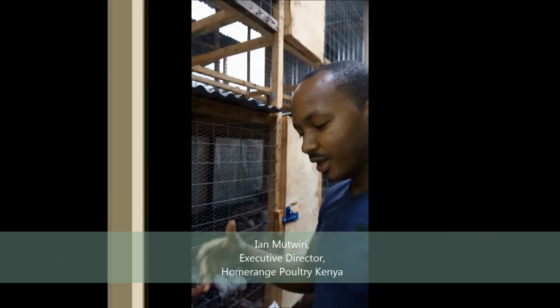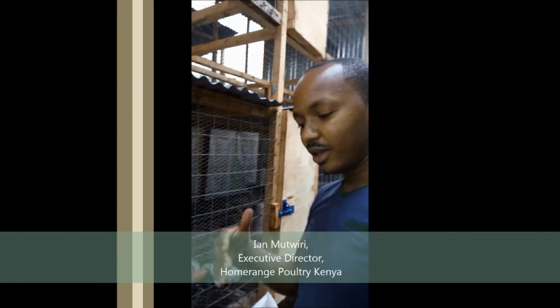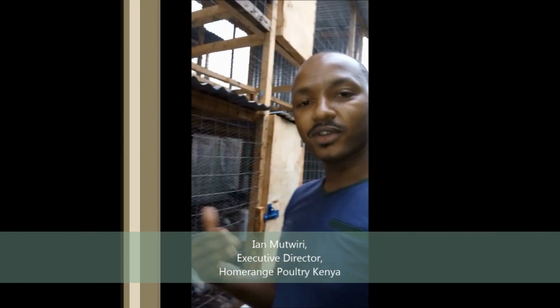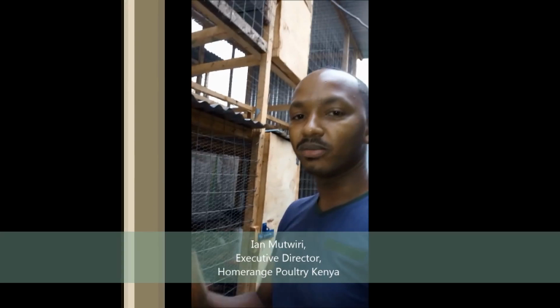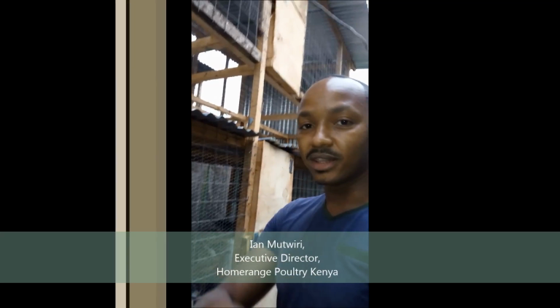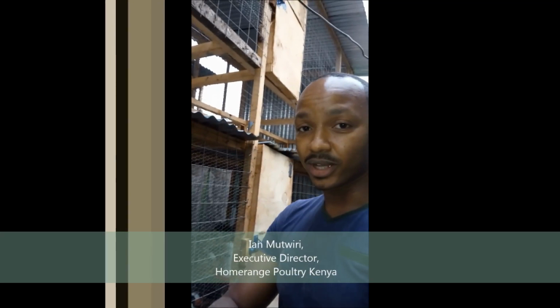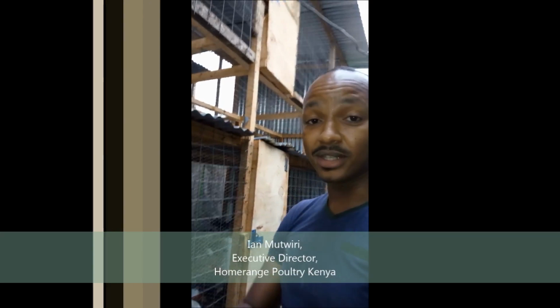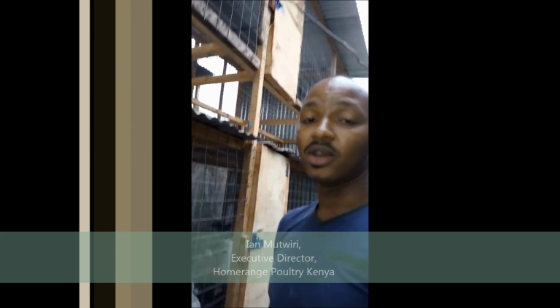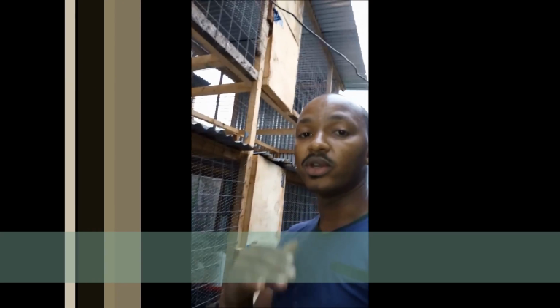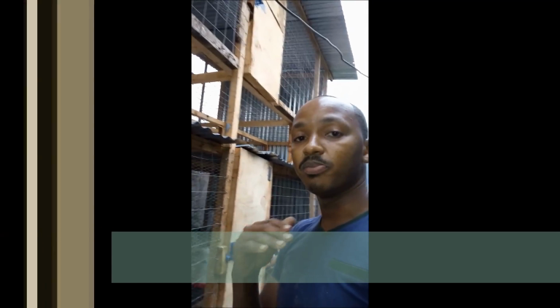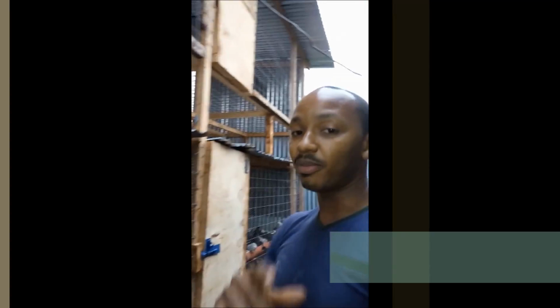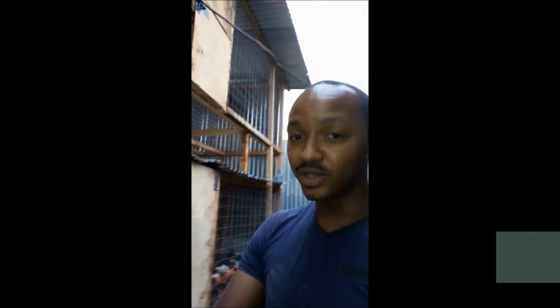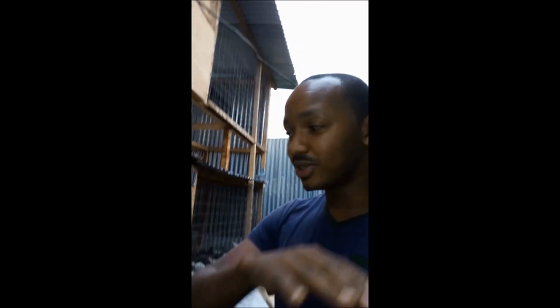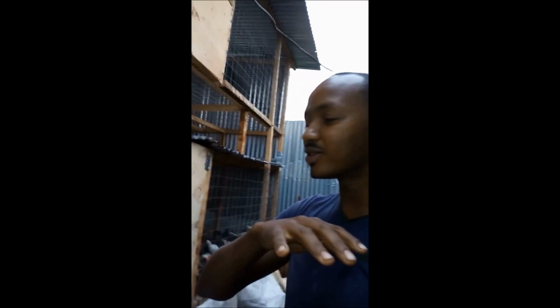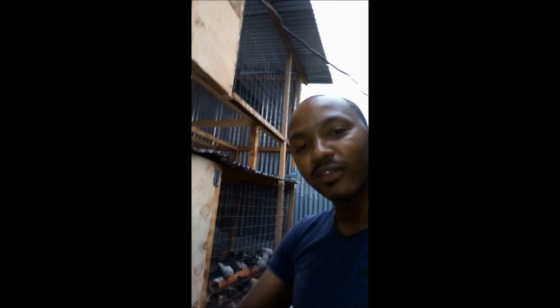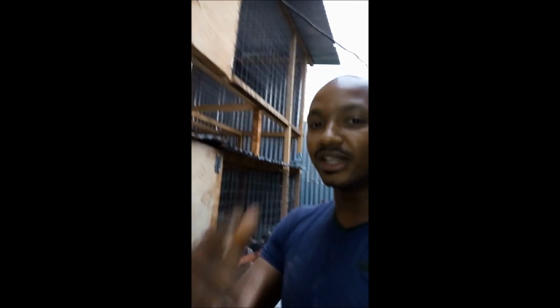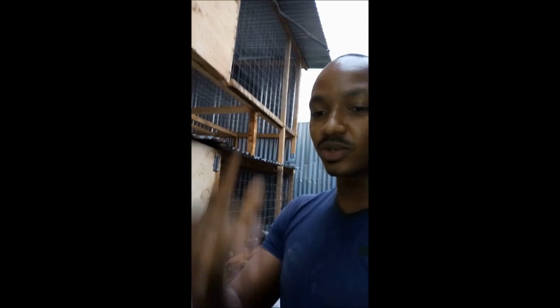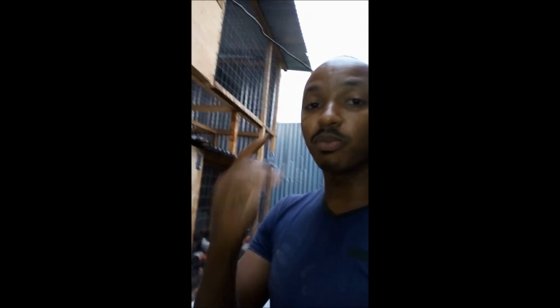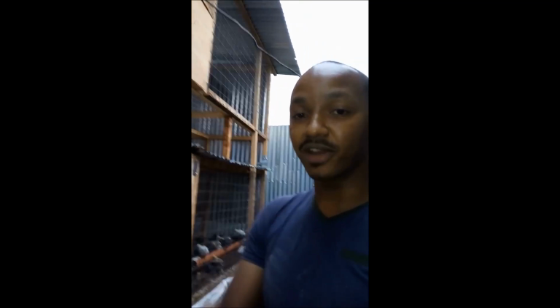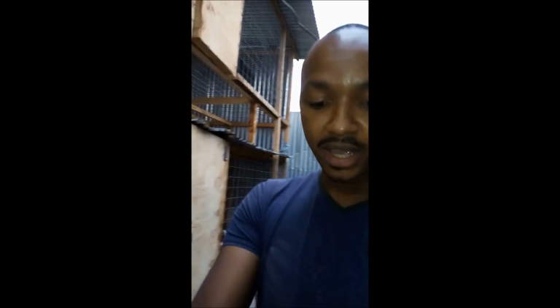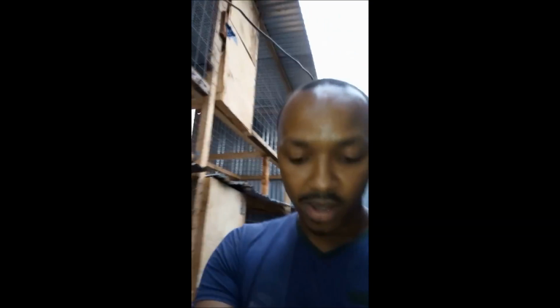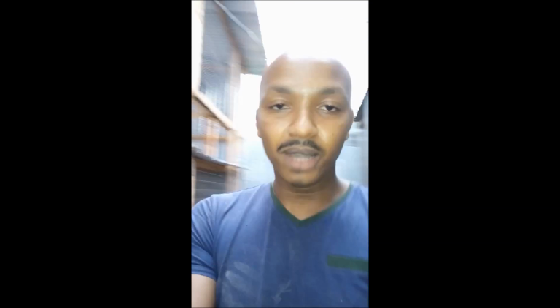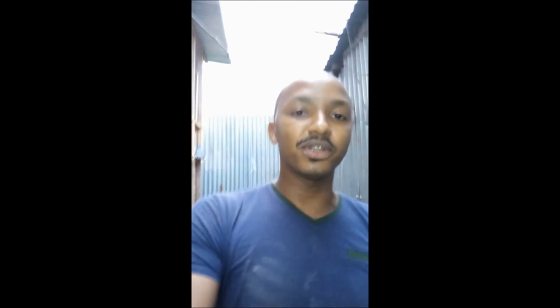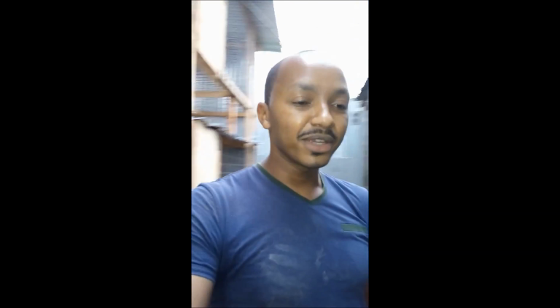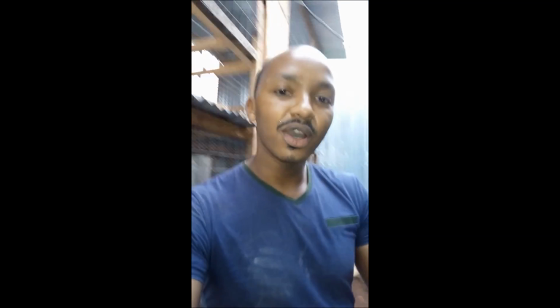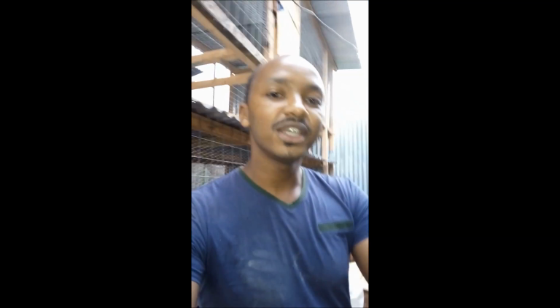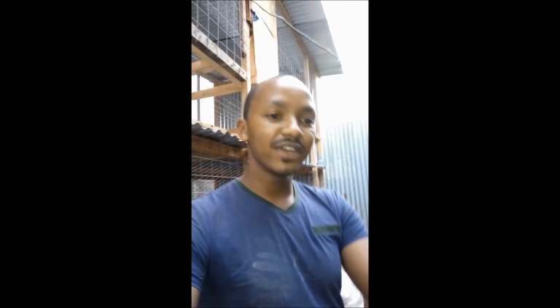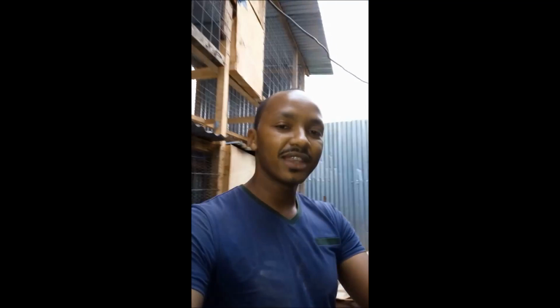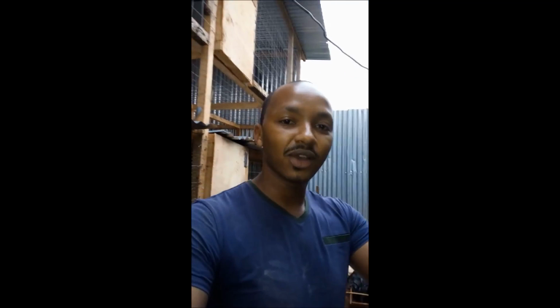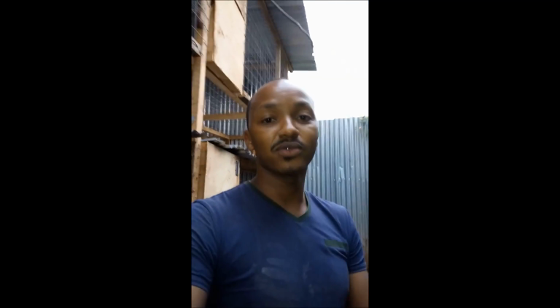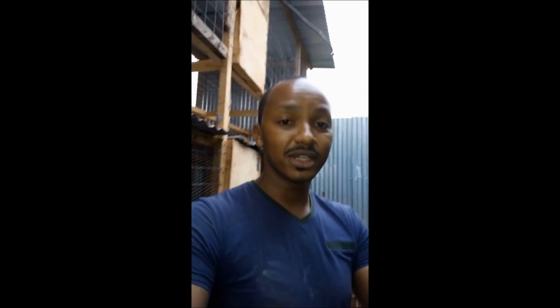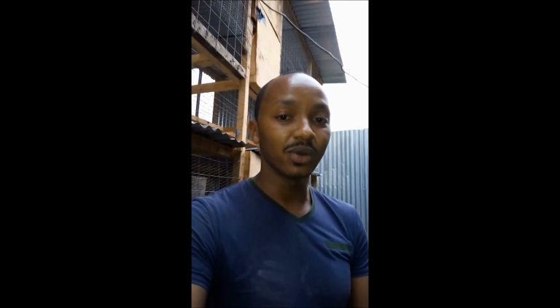Every single week this year, we're going to be putting up a video to teach you guys on very many things to do with poultry farming. The thing about poultry farming is that you have to make it a venture where the cost of doing business is low.